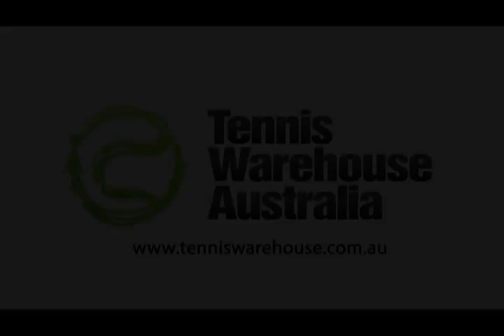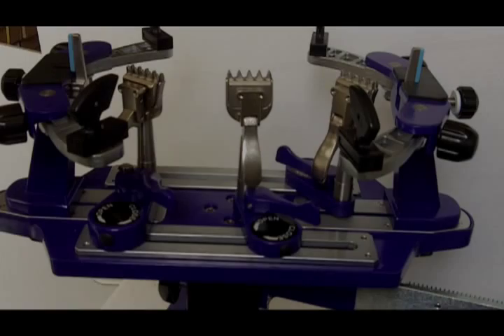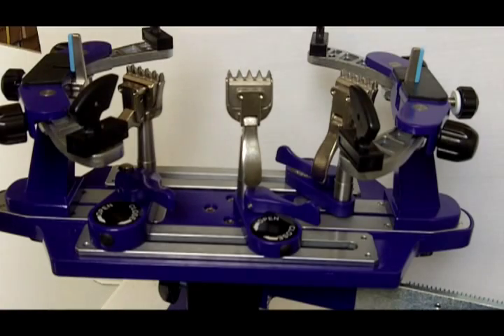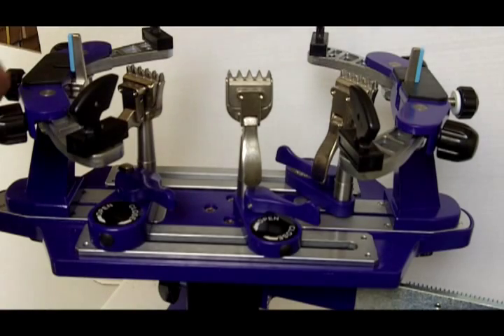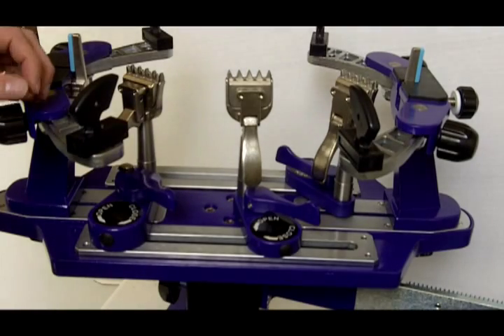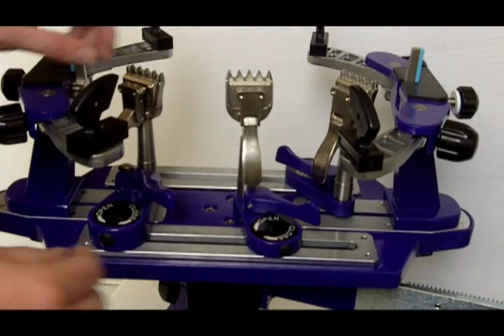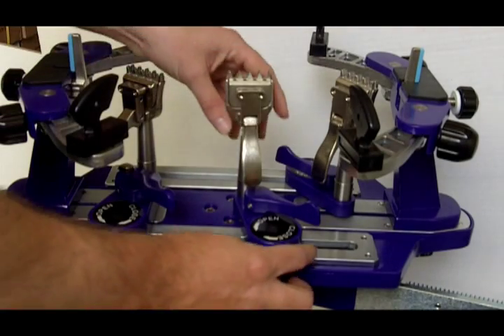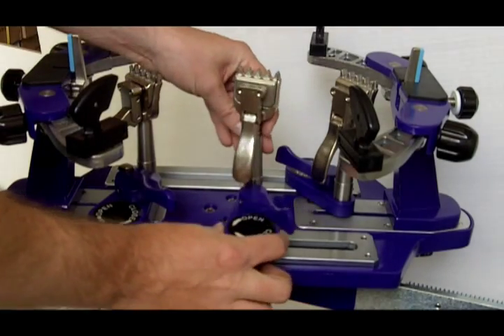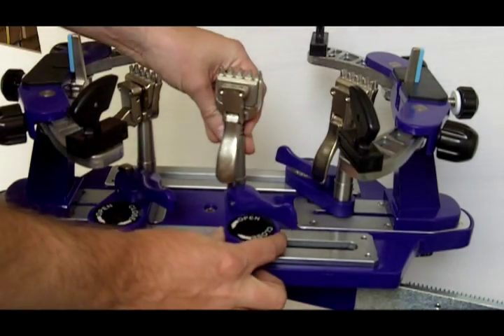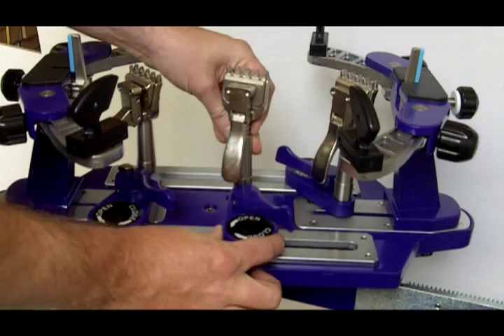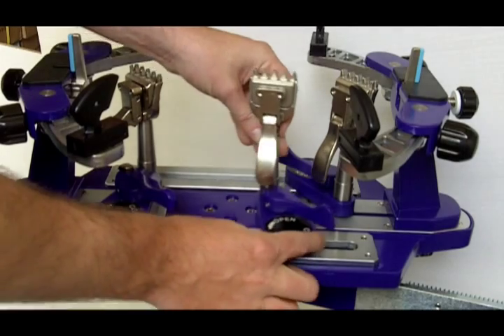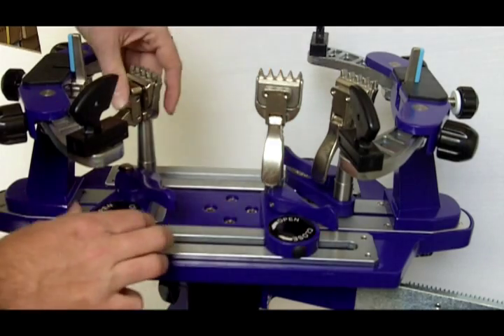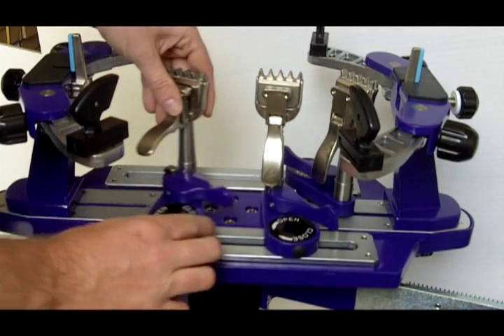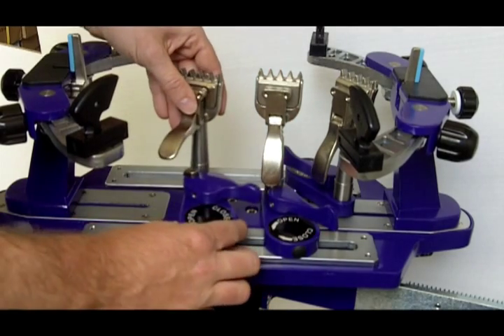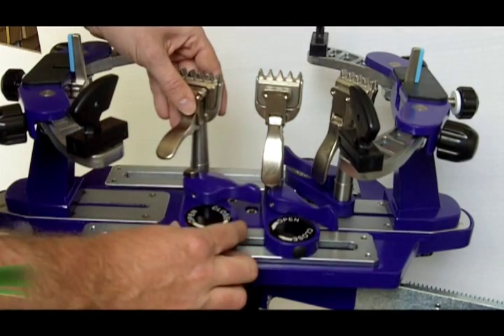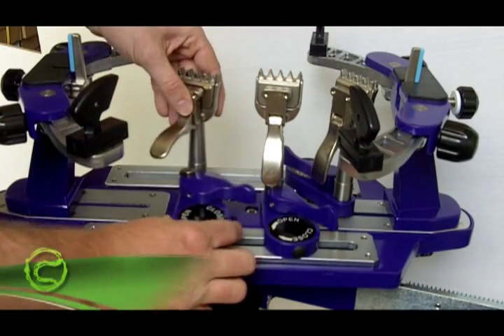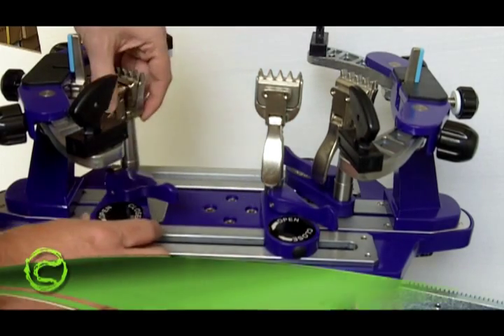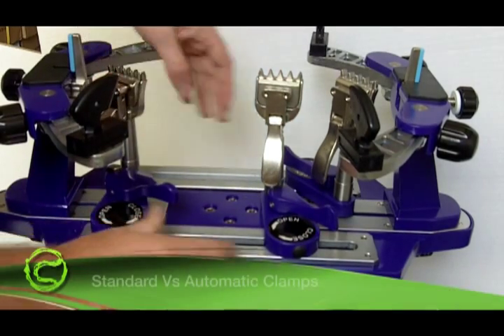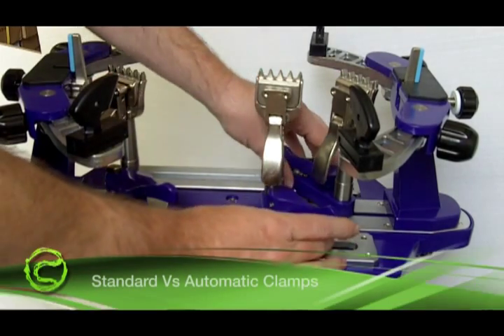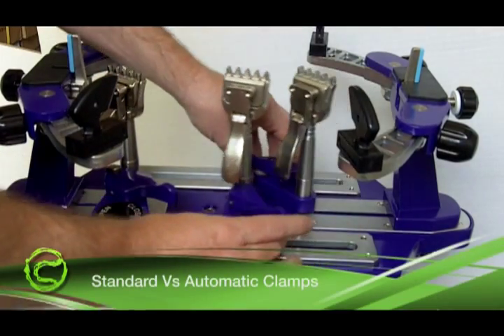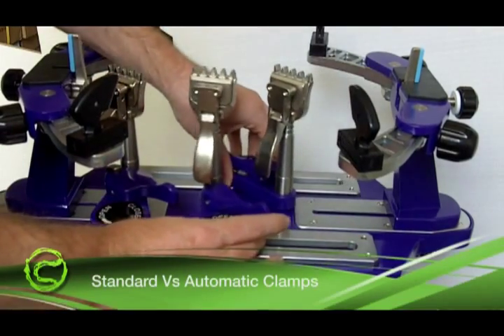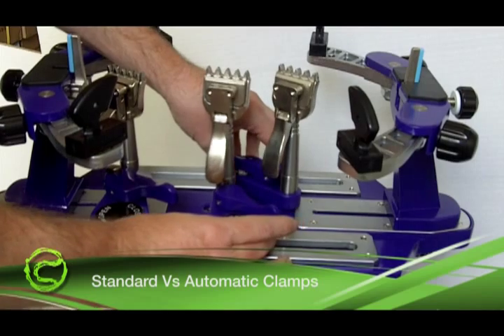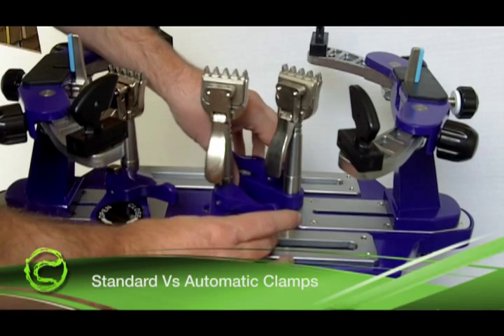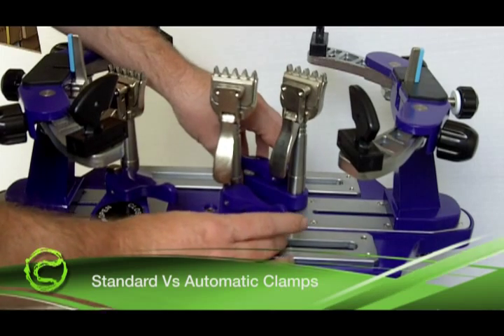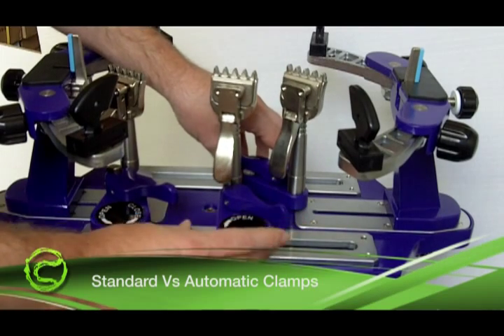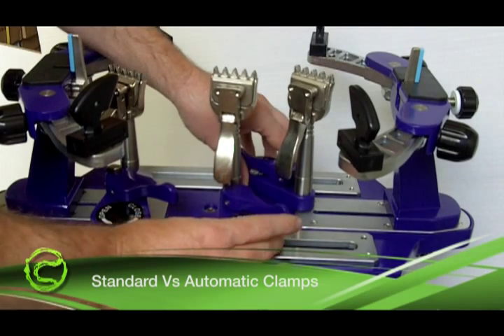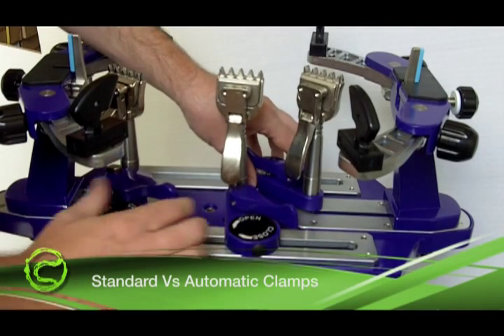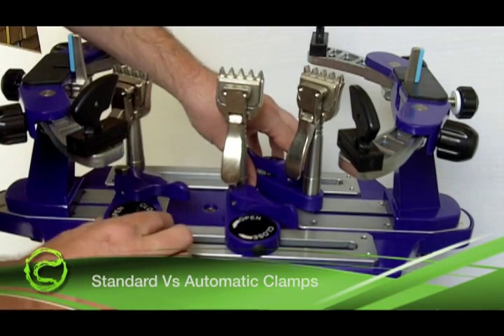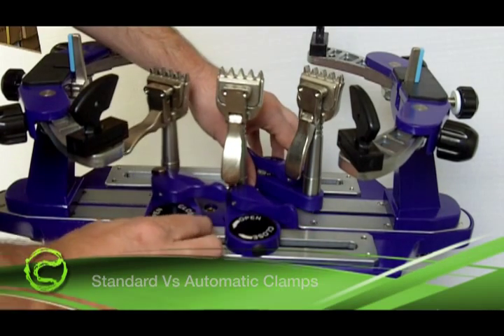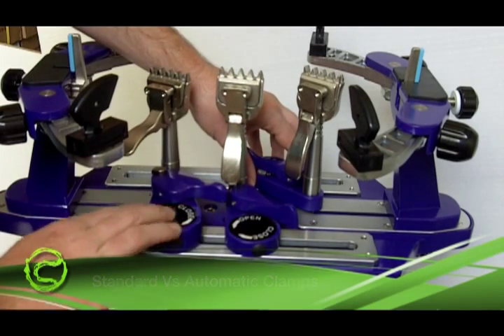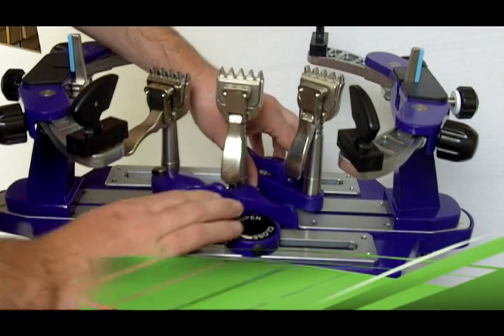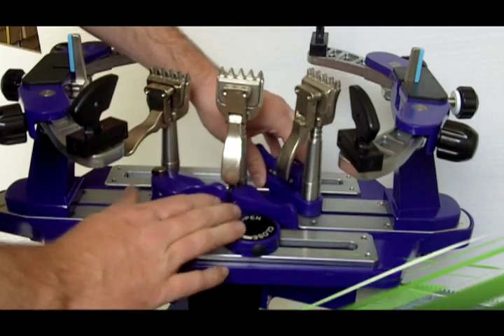In this video we're going to show you the difference between the SpinFire standard clamp and the SpinFire automatic clamp. This machine has two standard clamps, but for the purpose of this demonstration we've added a third clamp, being the automatic clamp.